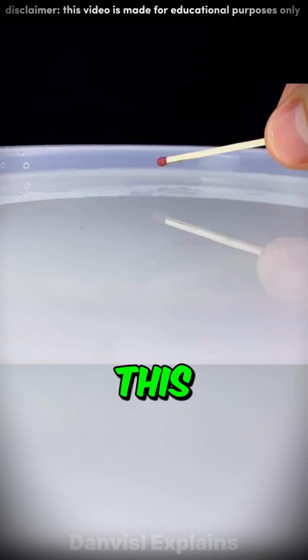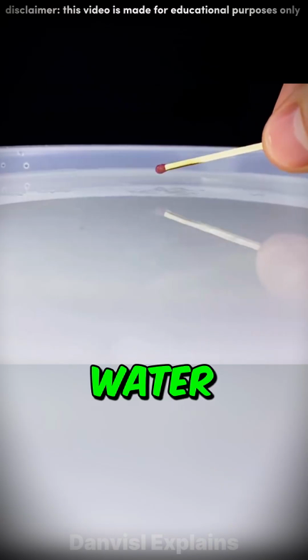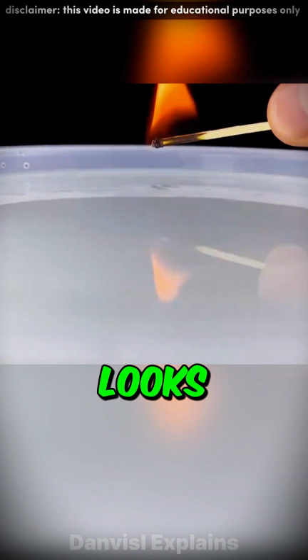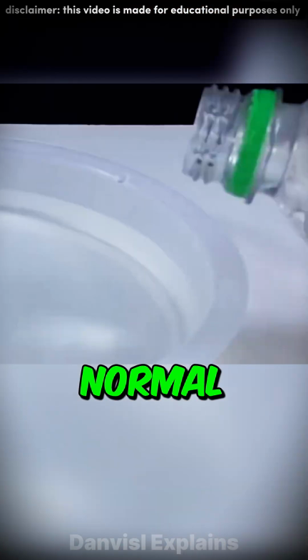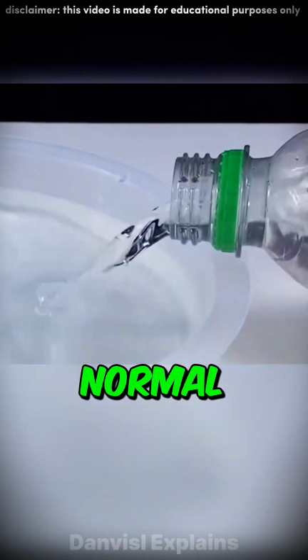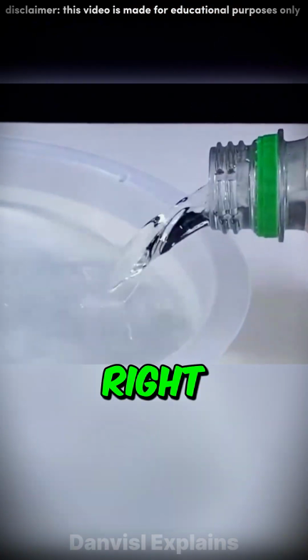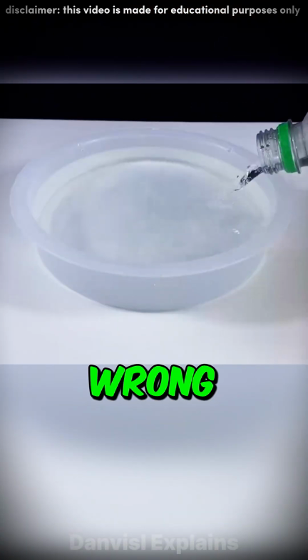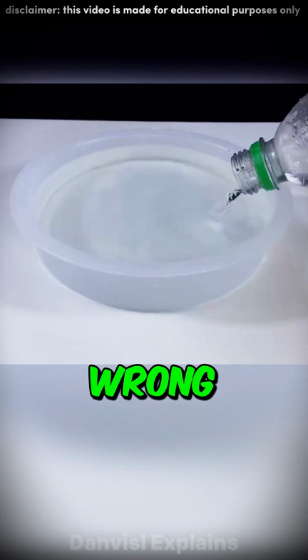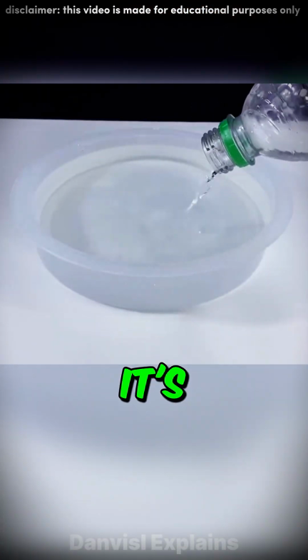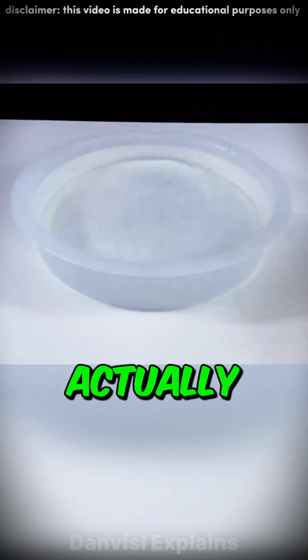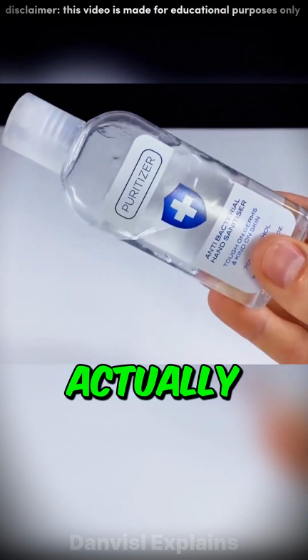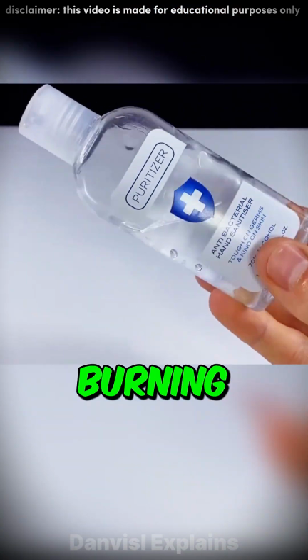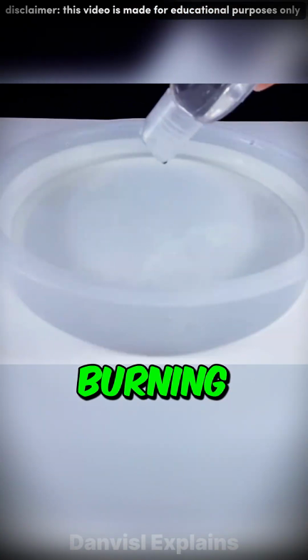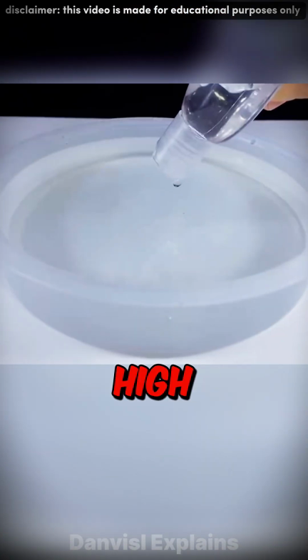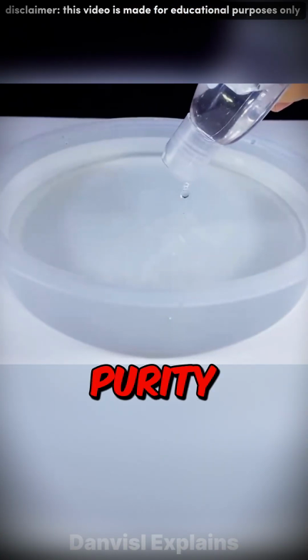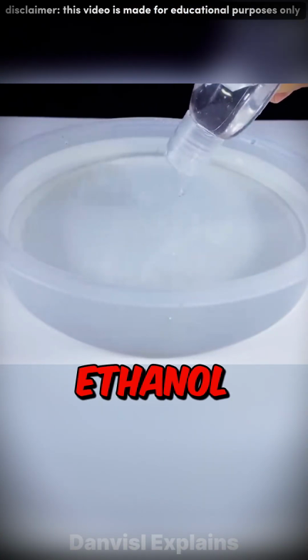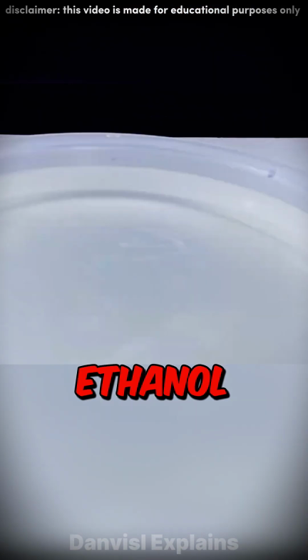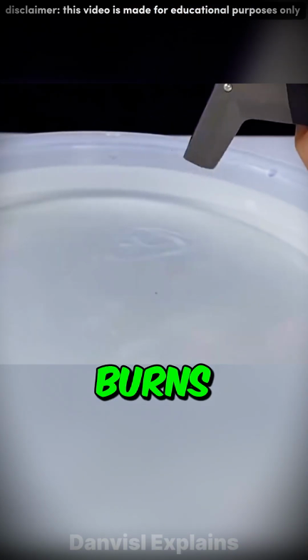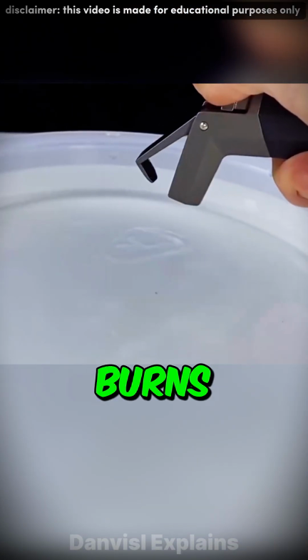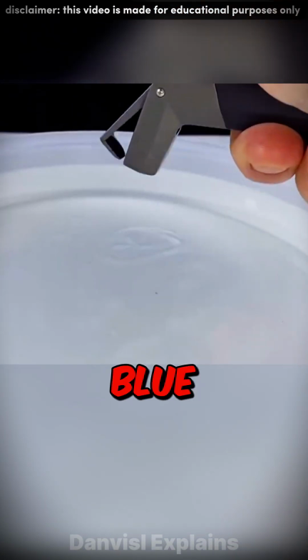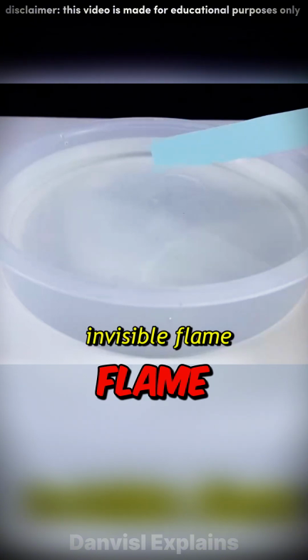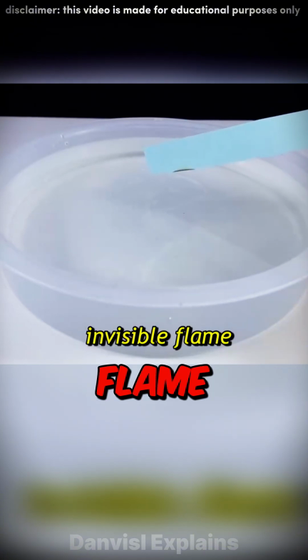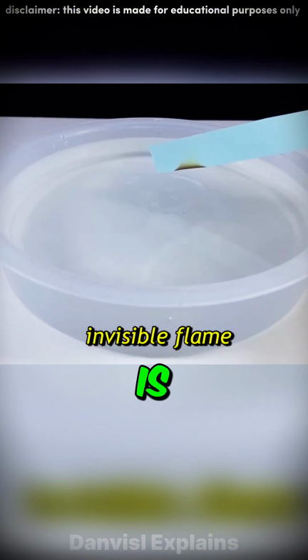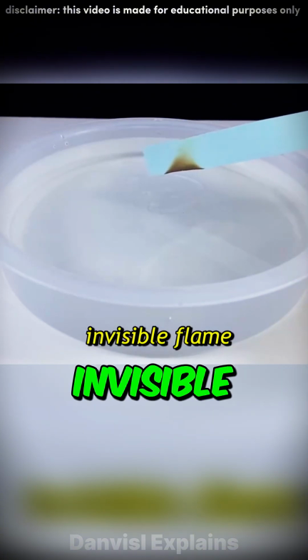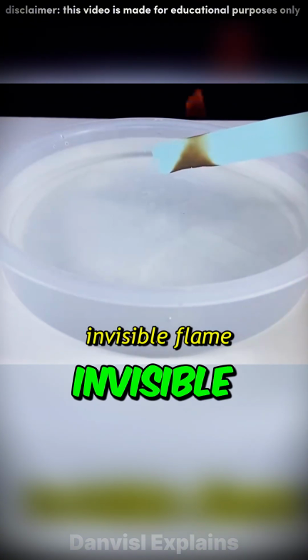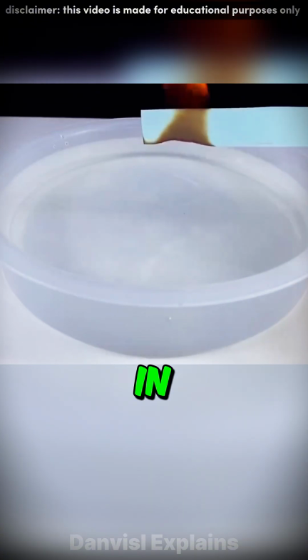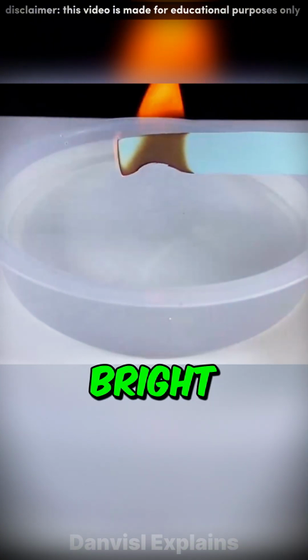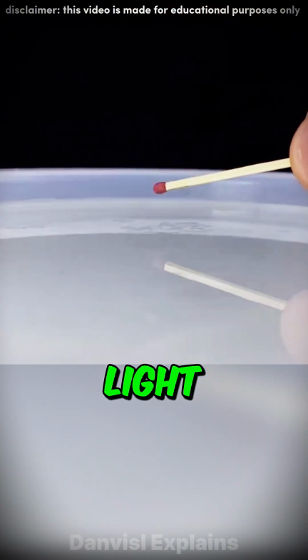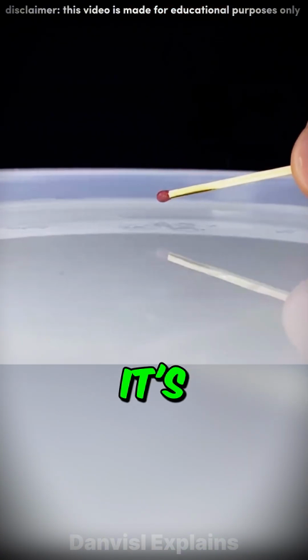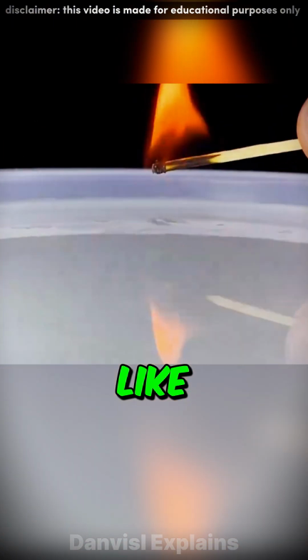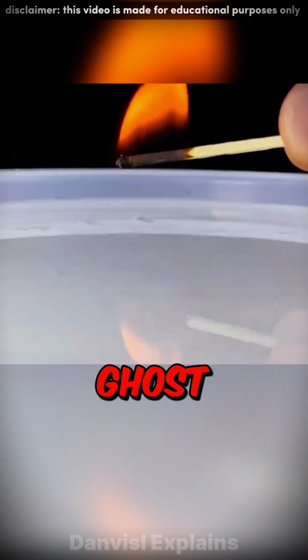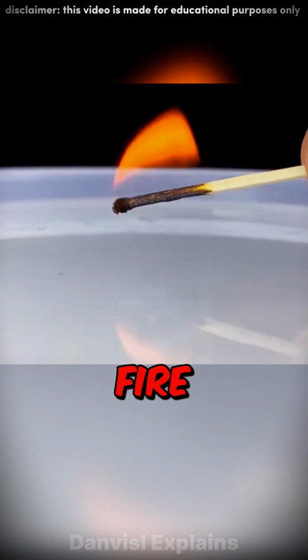This water looks normal, right? Wrong. It's actually burning. High-purity ethanol burns with a blue flame that is invisible in bright light. It's like ghost fire.